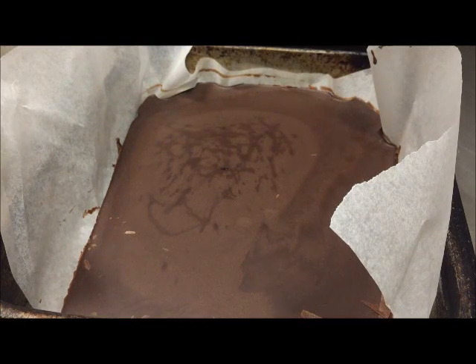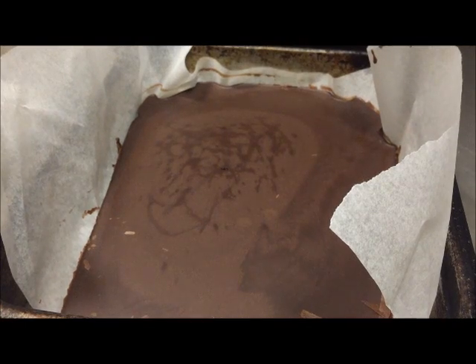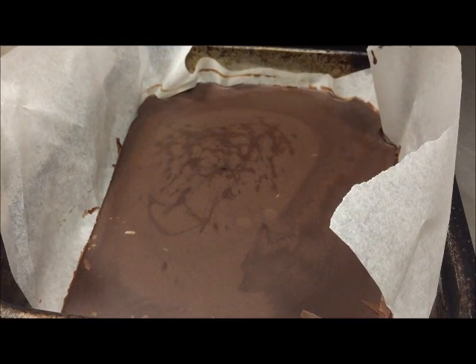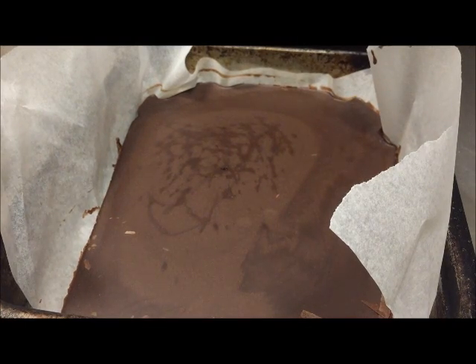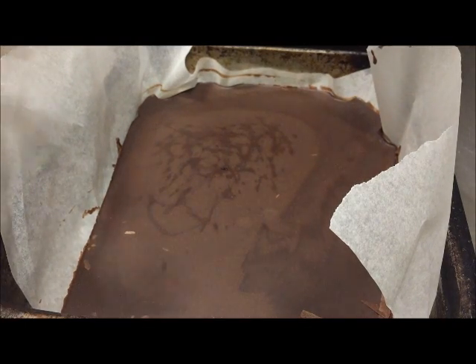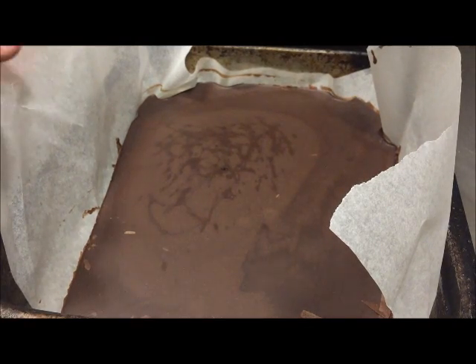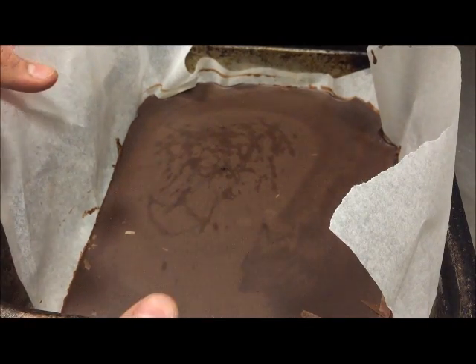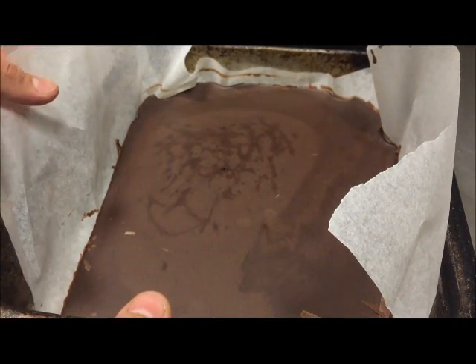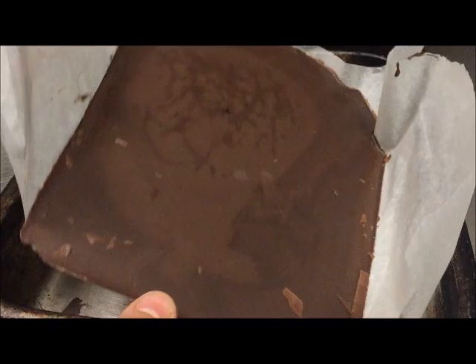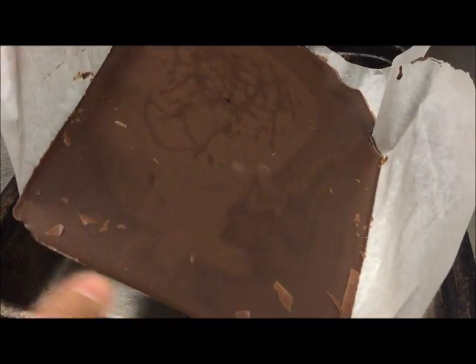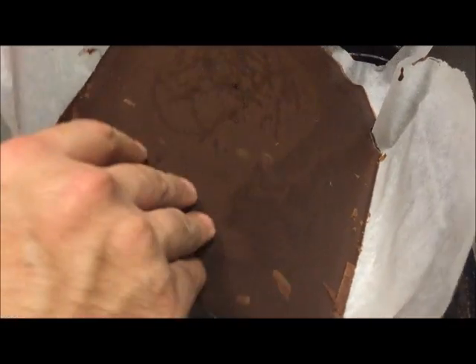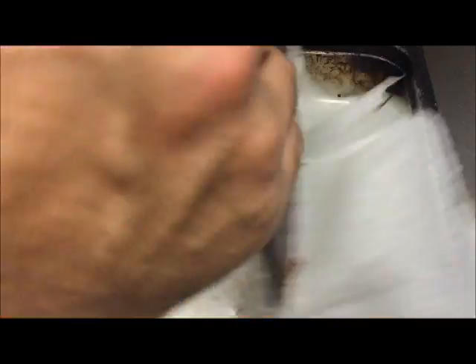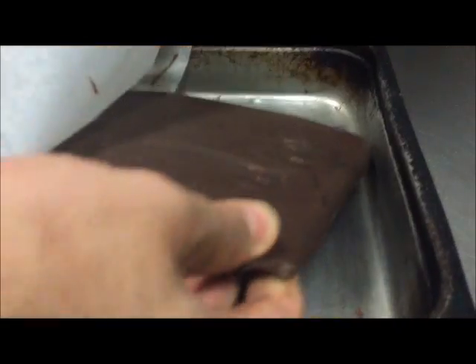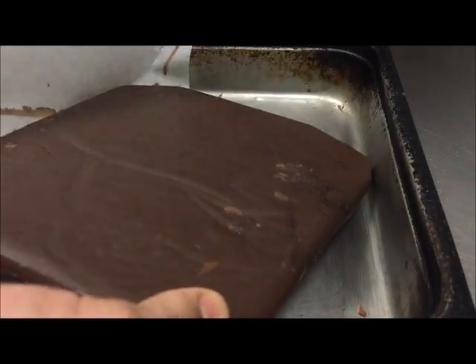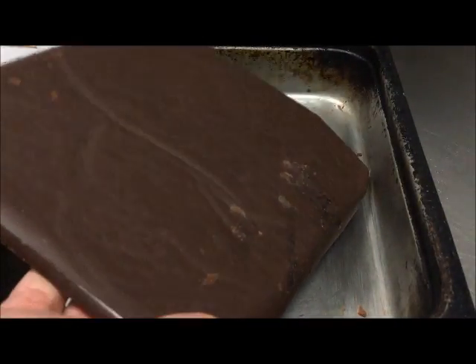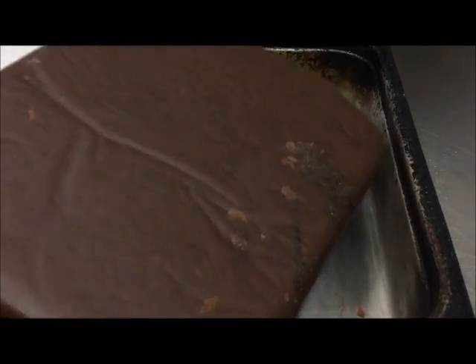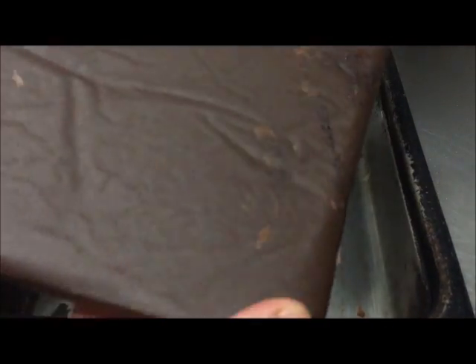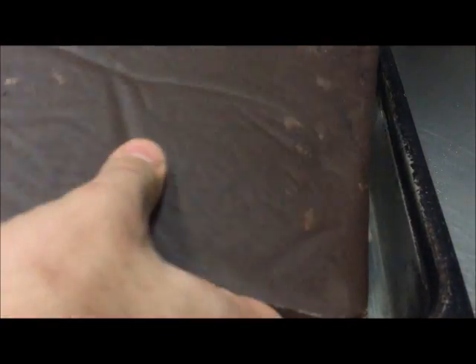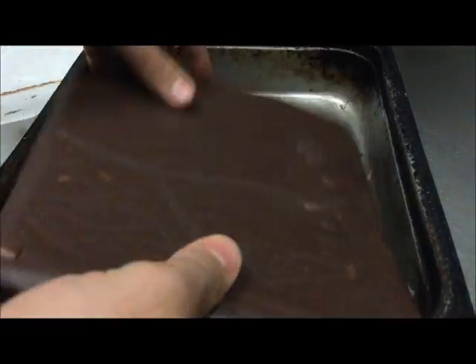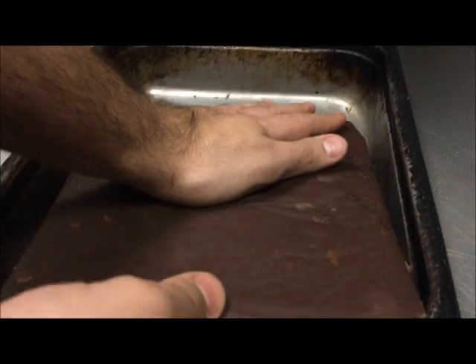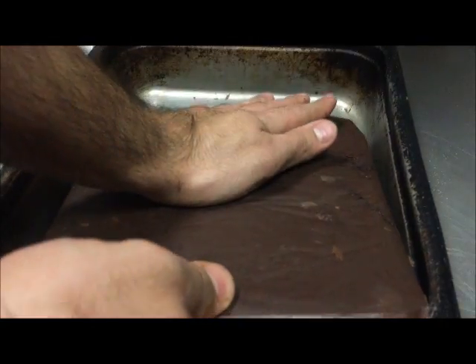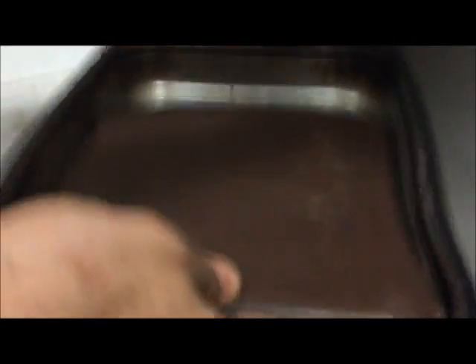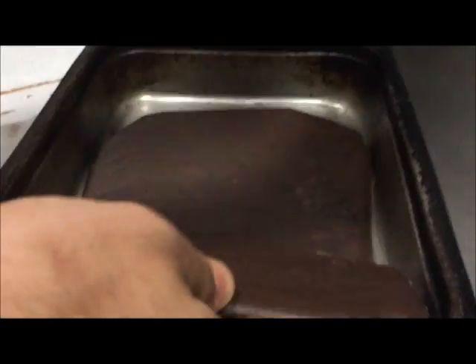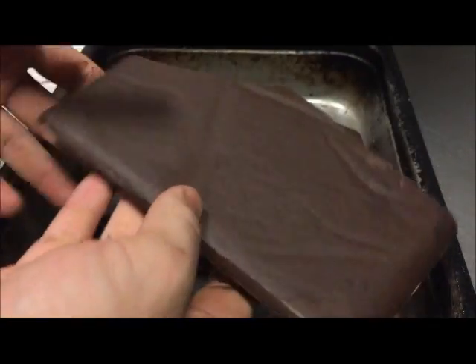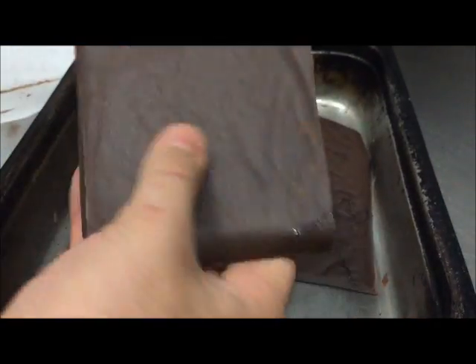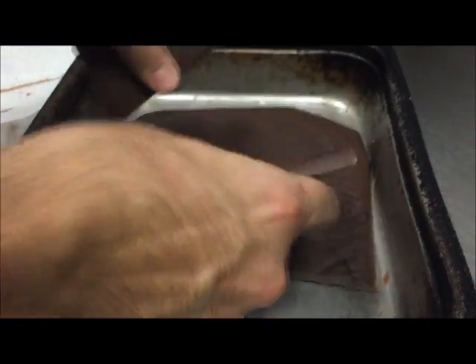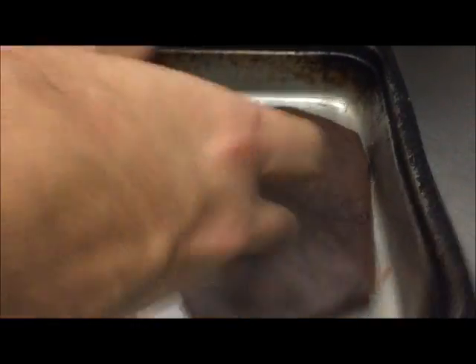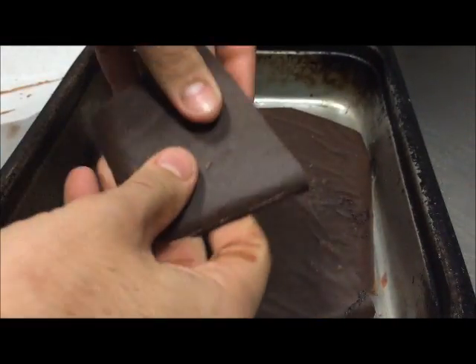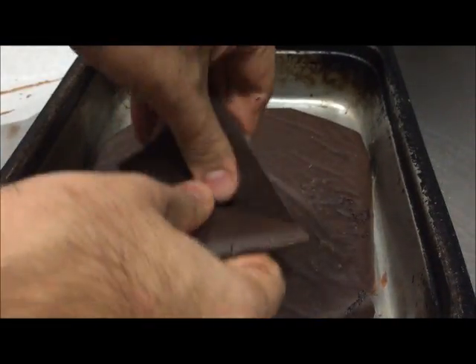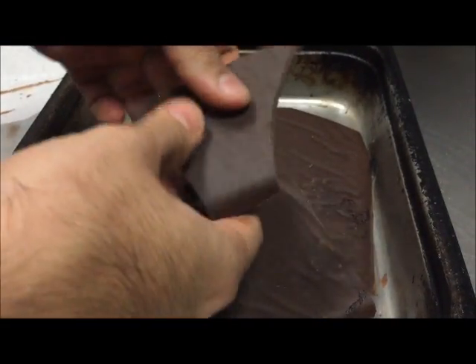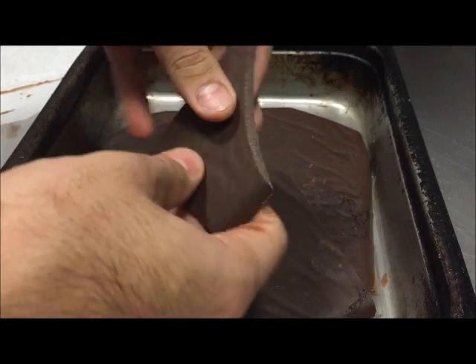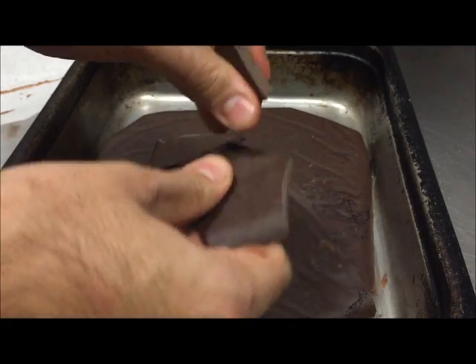Okay, it's been 3 hours now, so I've gone ahead and taken it out of the fridge. As you can see, it's turned into a nice big slab. So all that's left now is to break it up — like that — and there we have little pieces of chocolate. How easy was that?